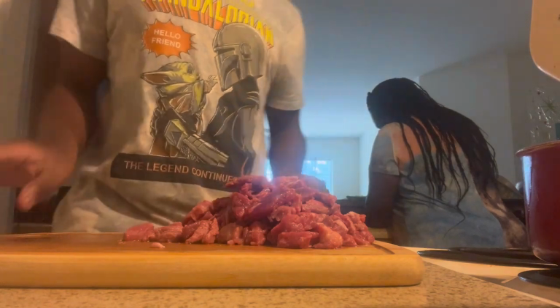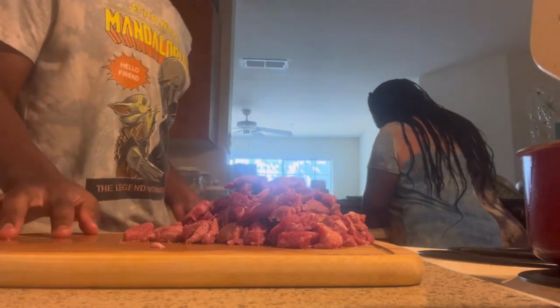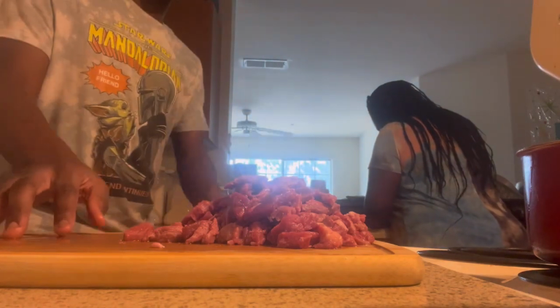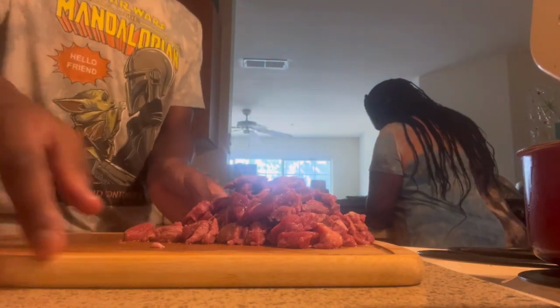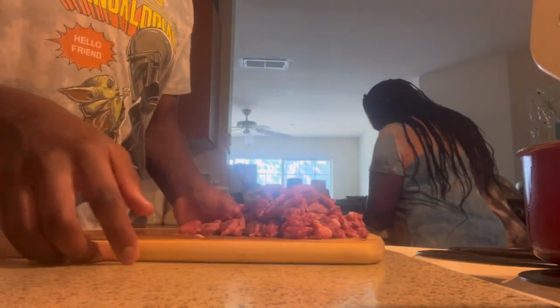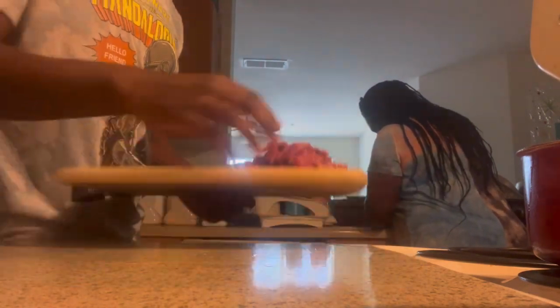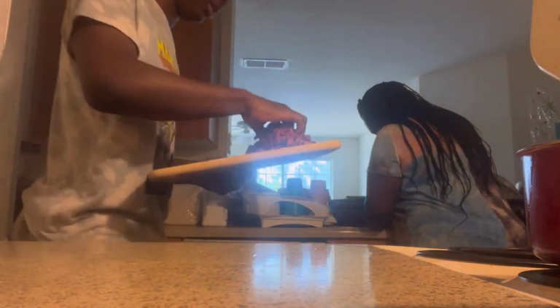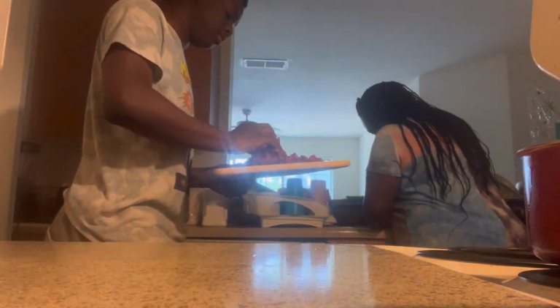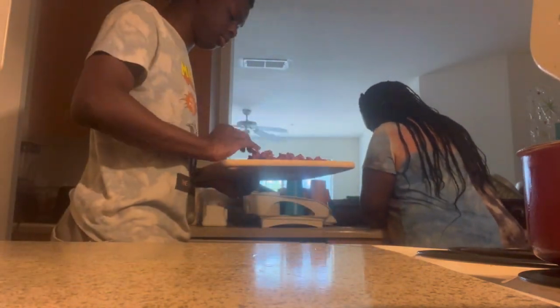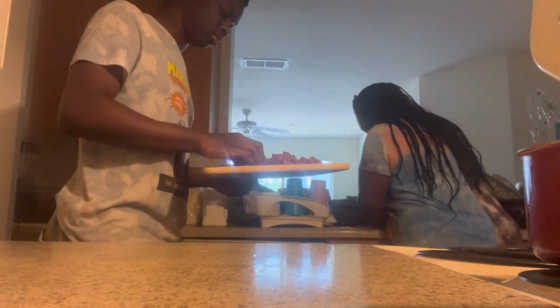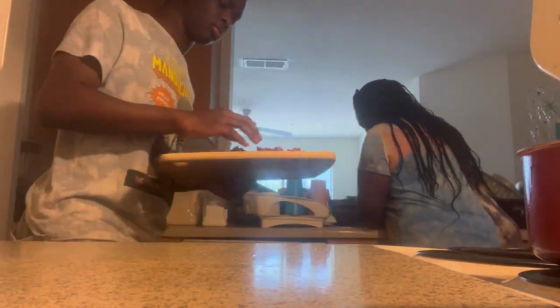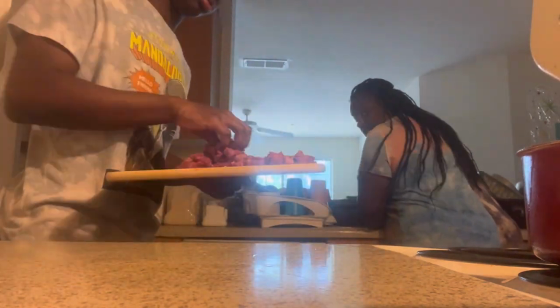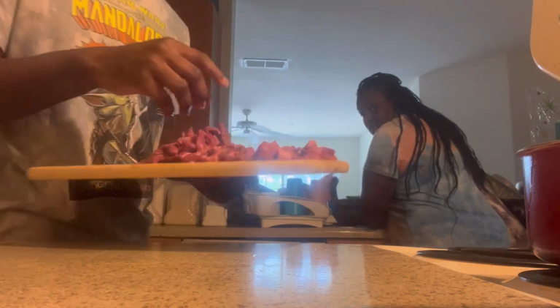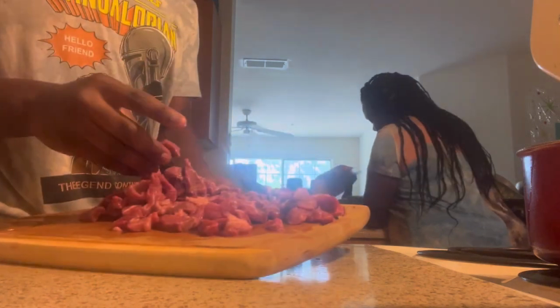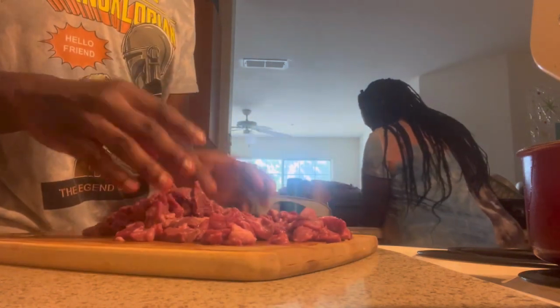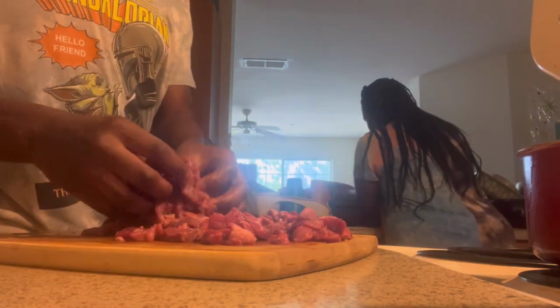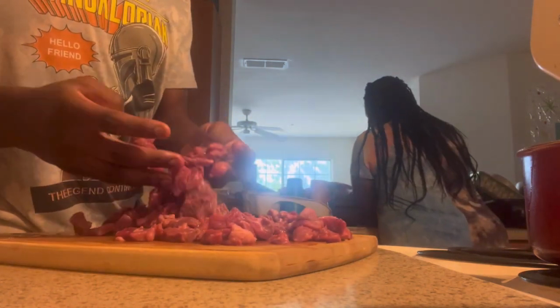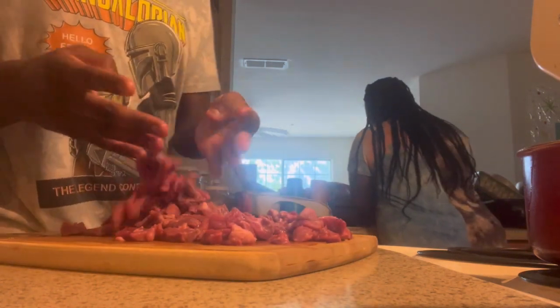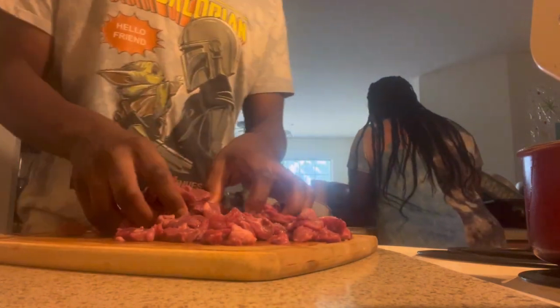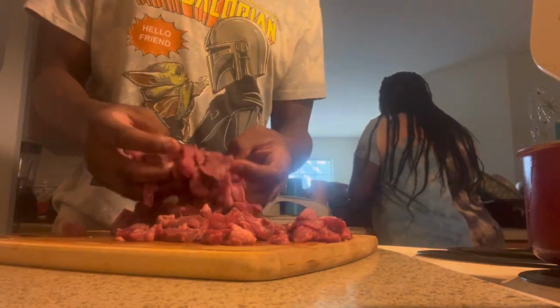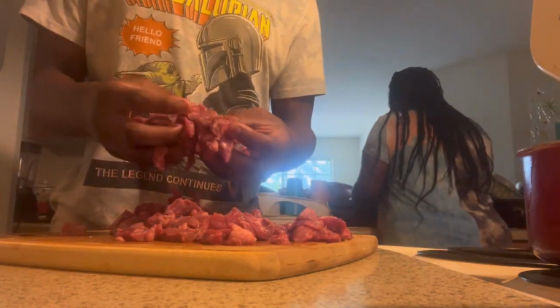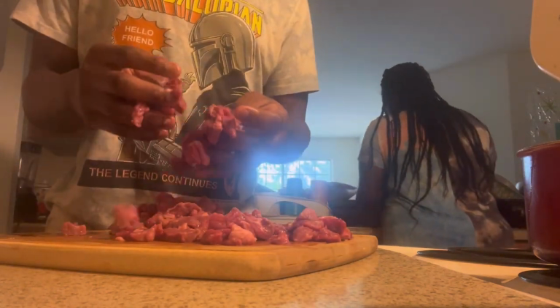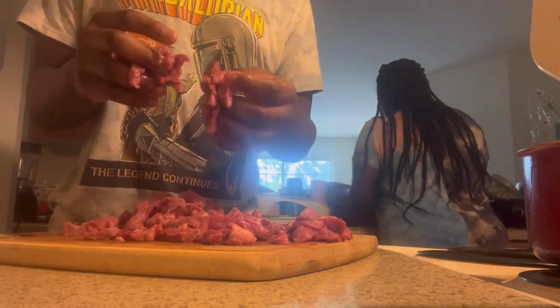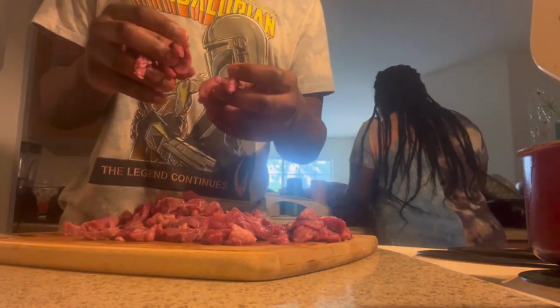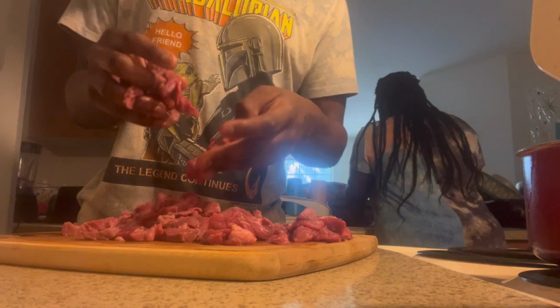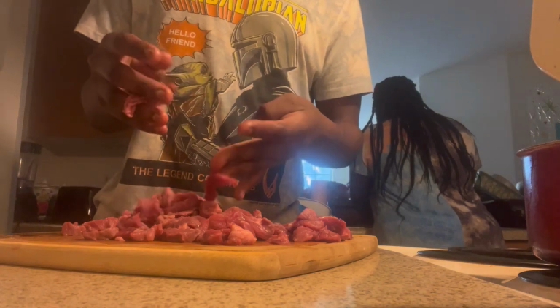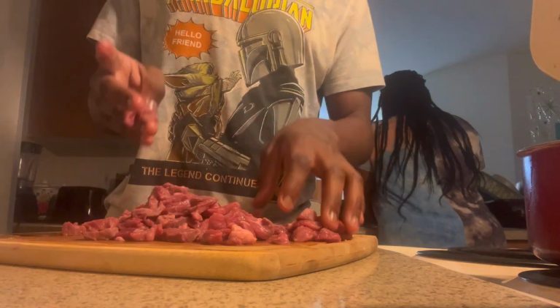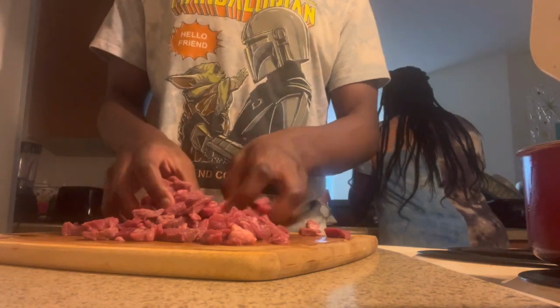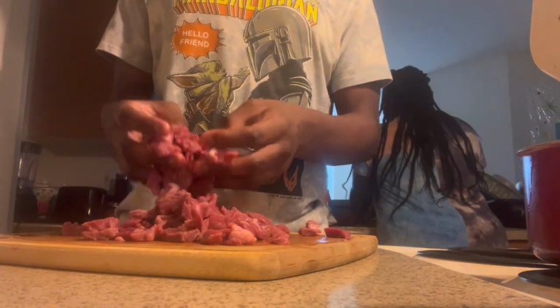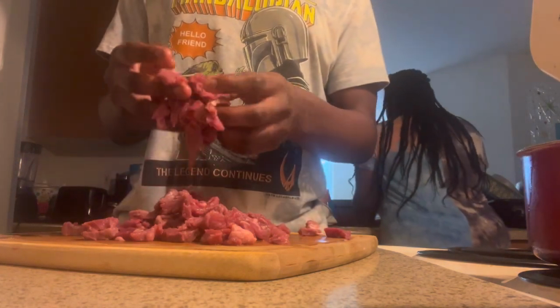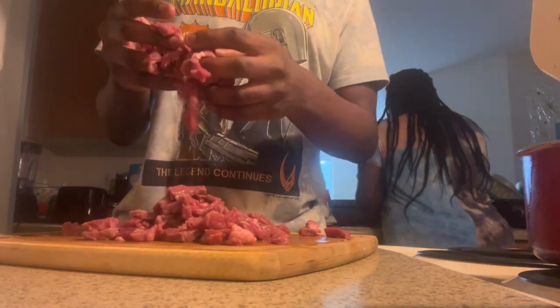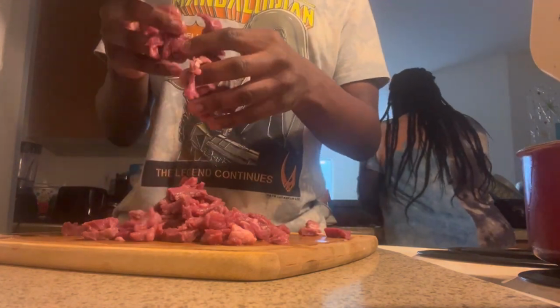I'm finally done shredding. I'm washing these off really good. He loves taking out the chicken — Anthony loves some chicken.